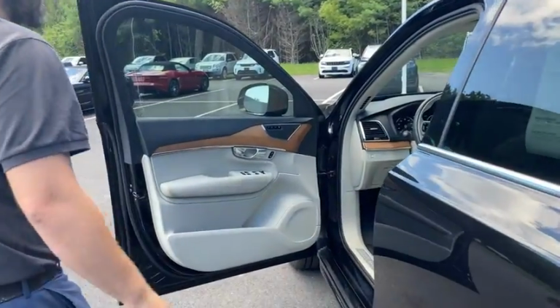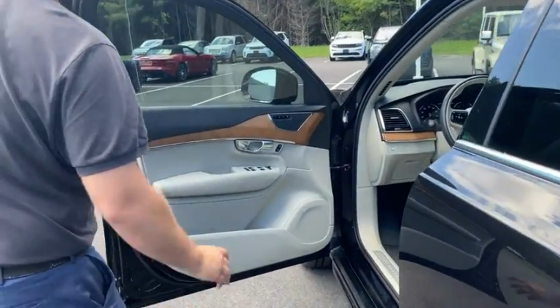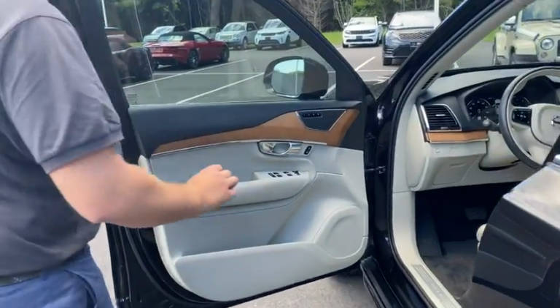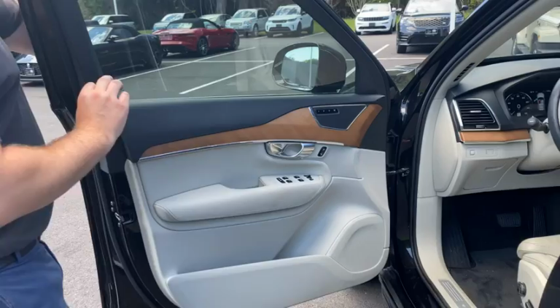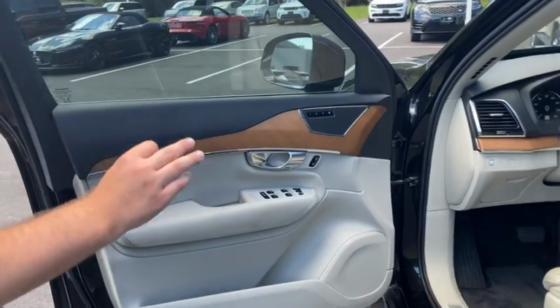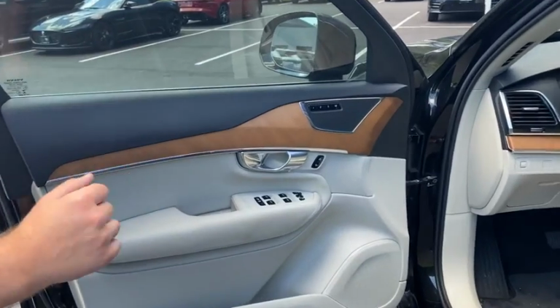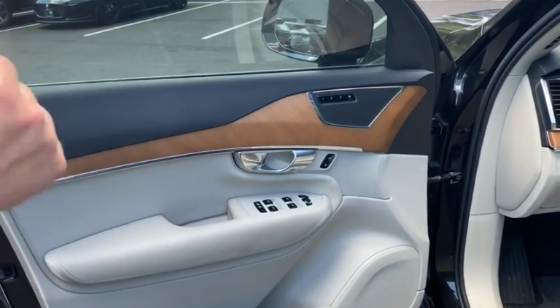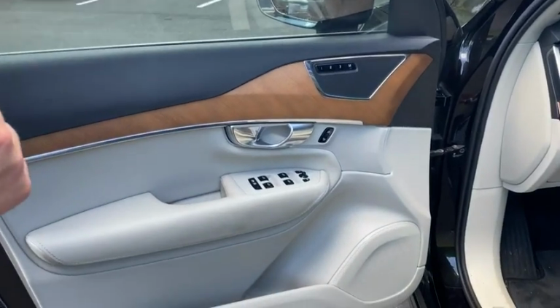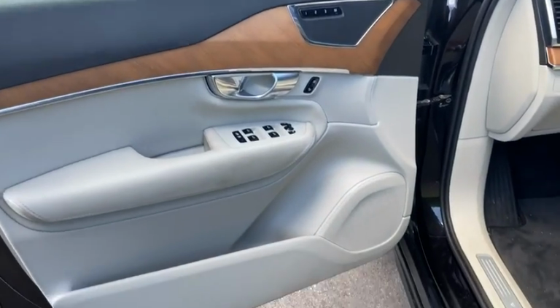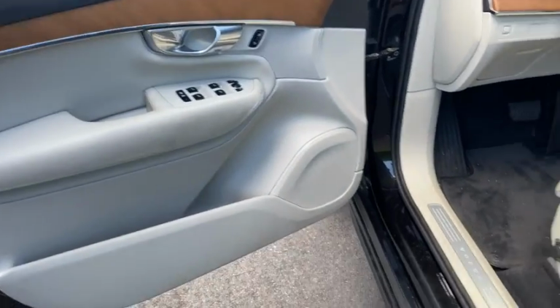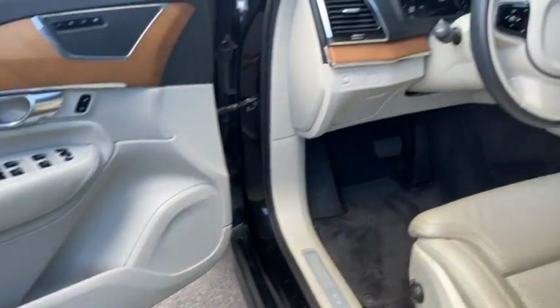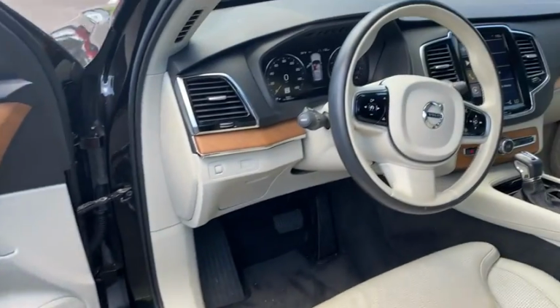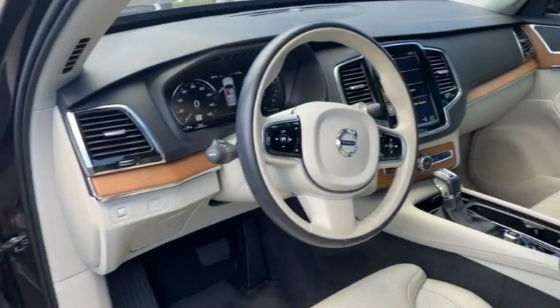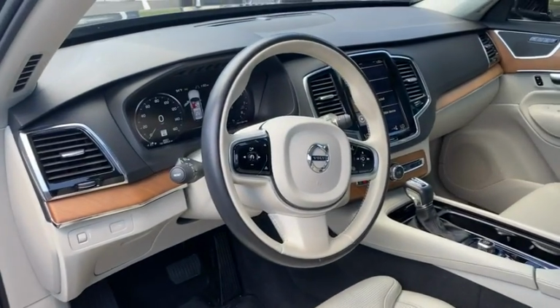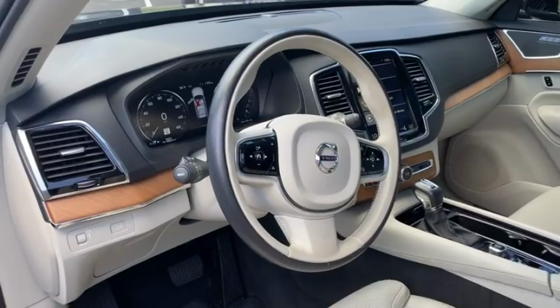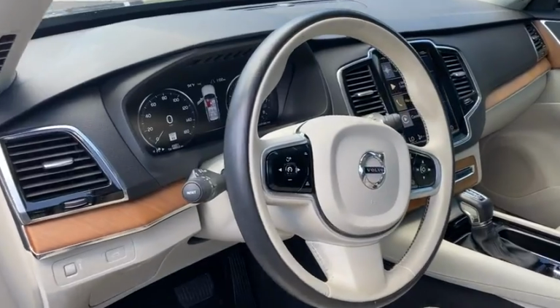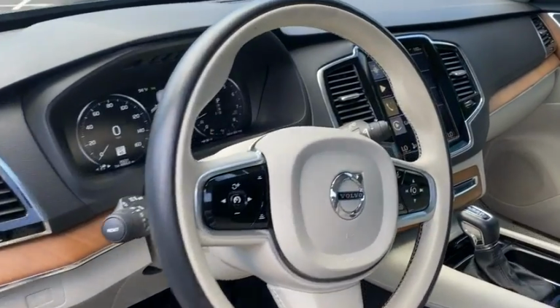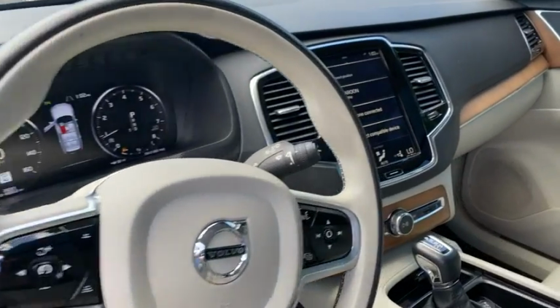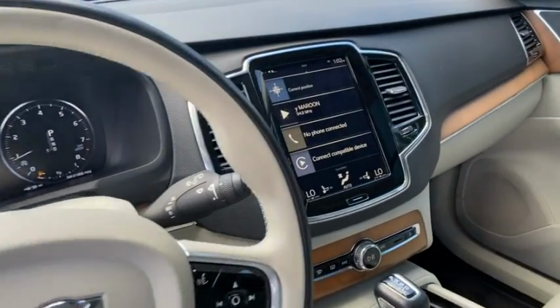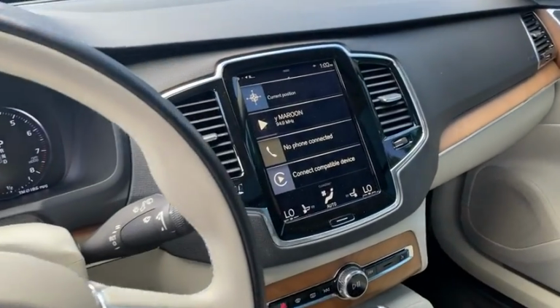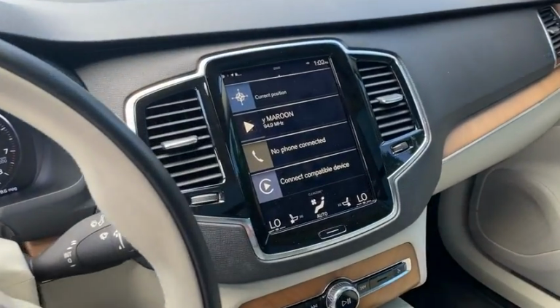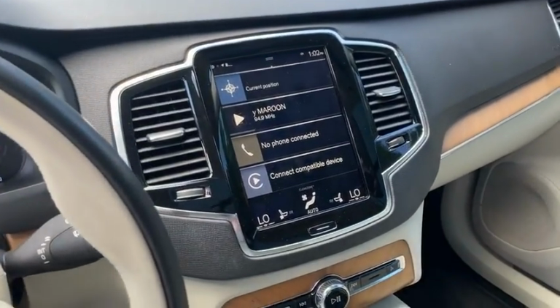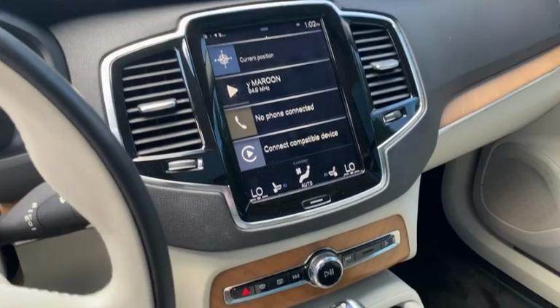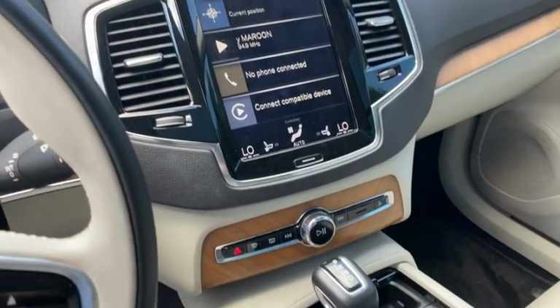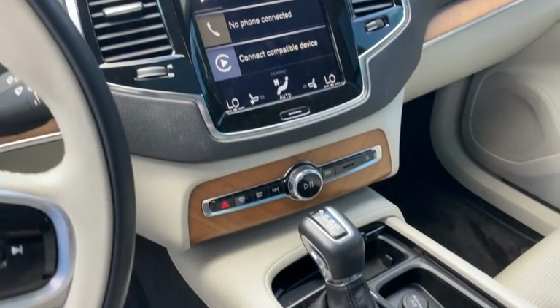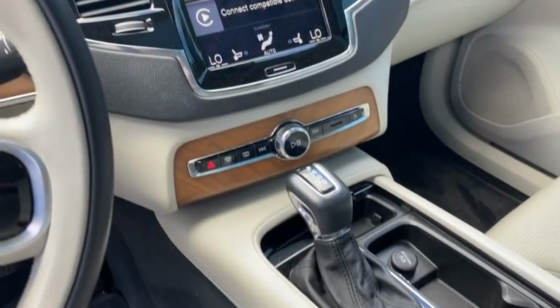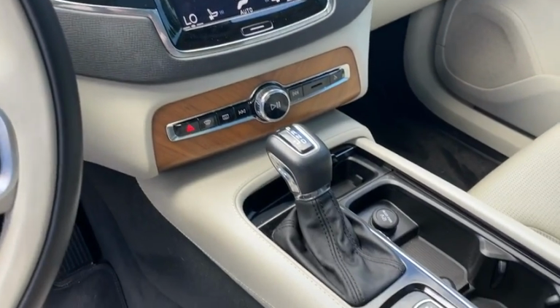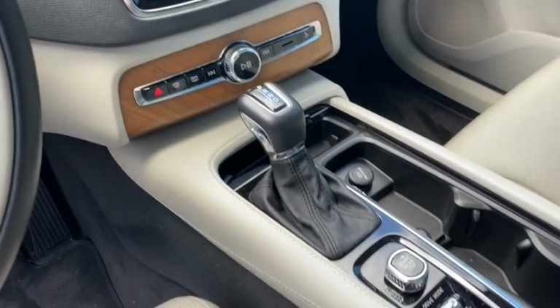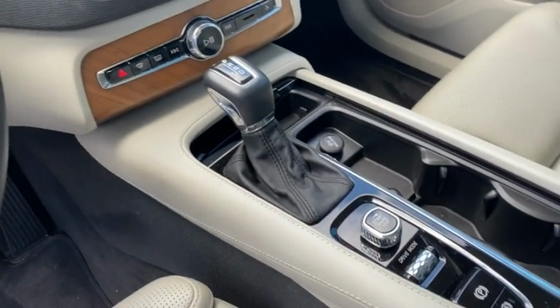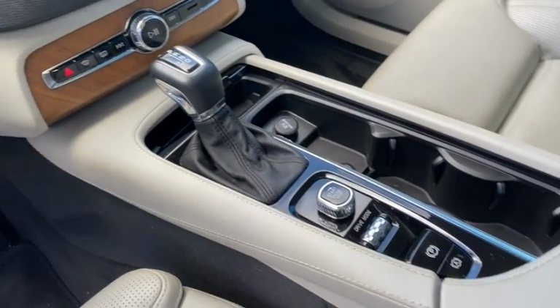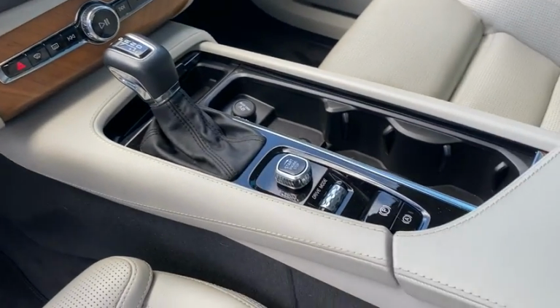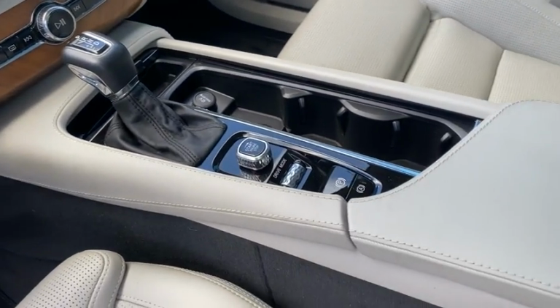Up front, this is where all of the magic happens. You have heated seats, cooled seats, adaptive cruise control, blind spot, and memory seats on passenger and driver. This has everything you could possibly want, as well as an upgraded sound system.